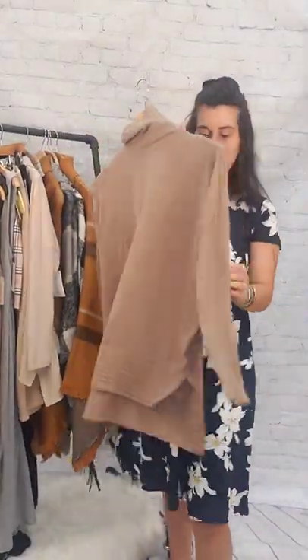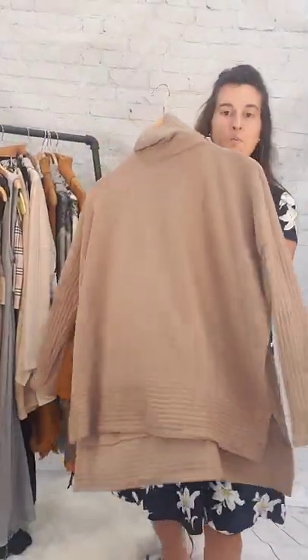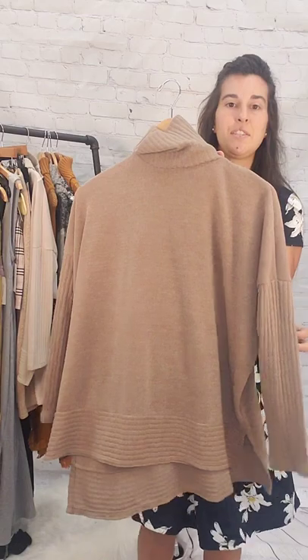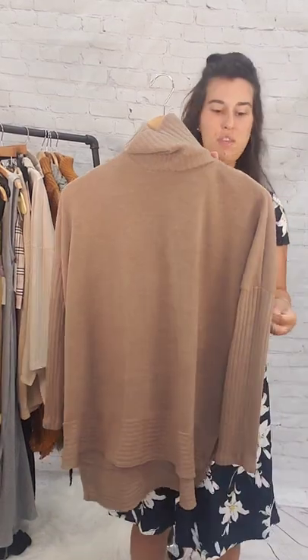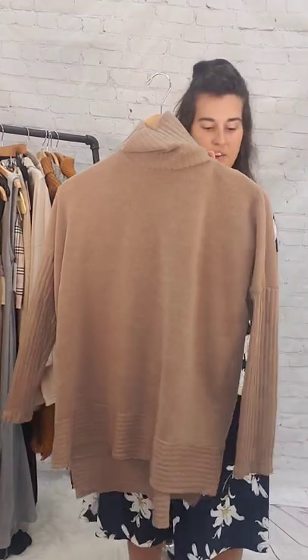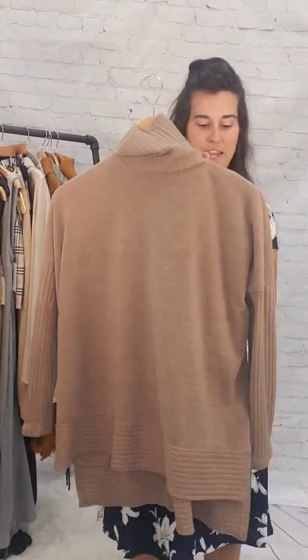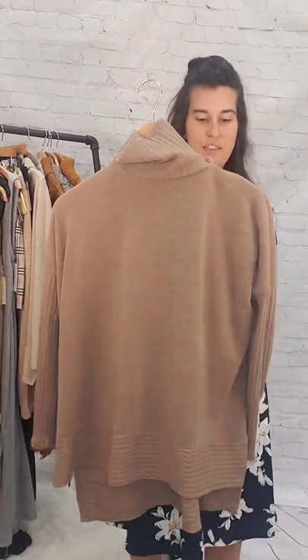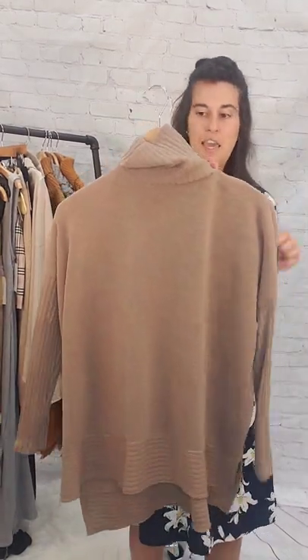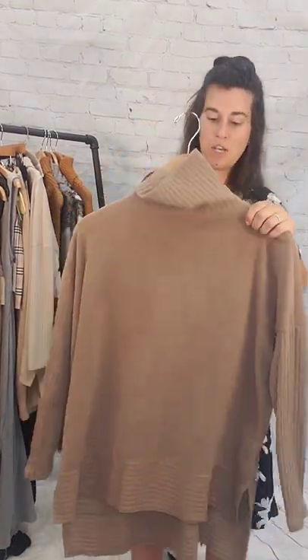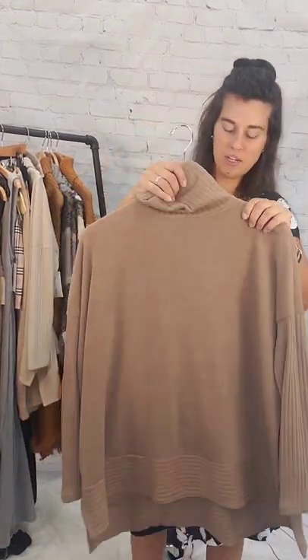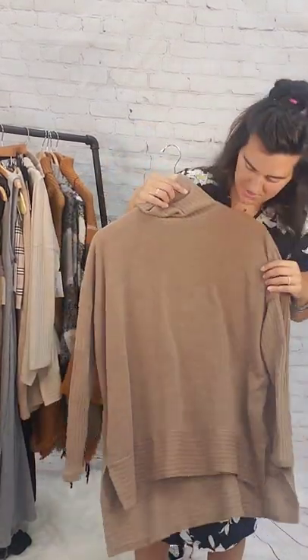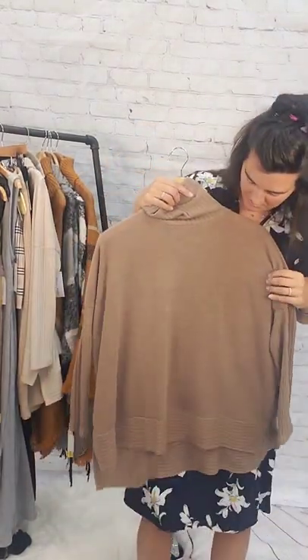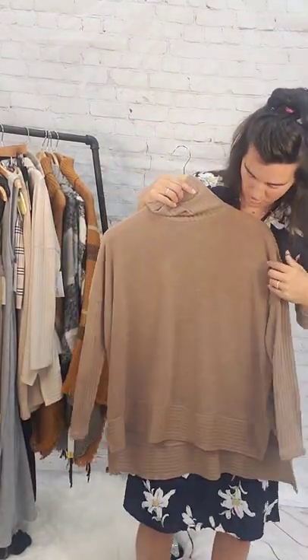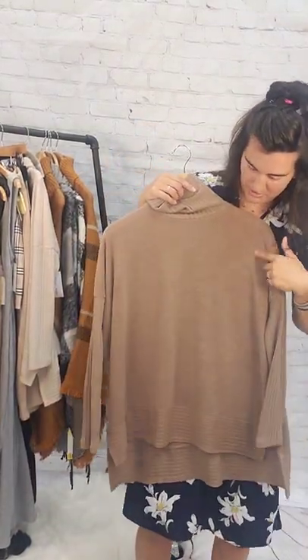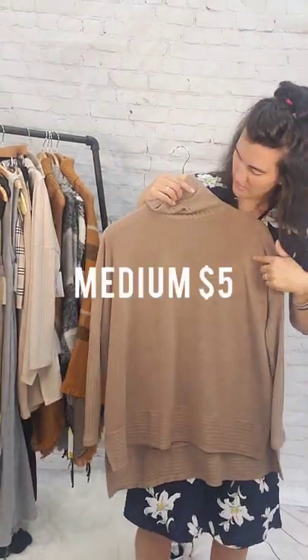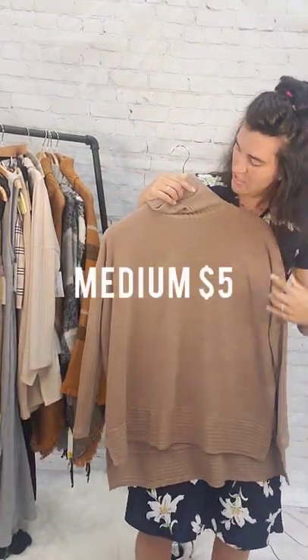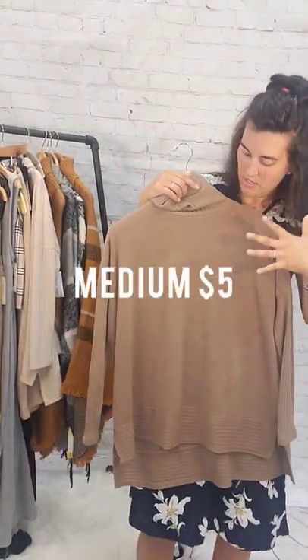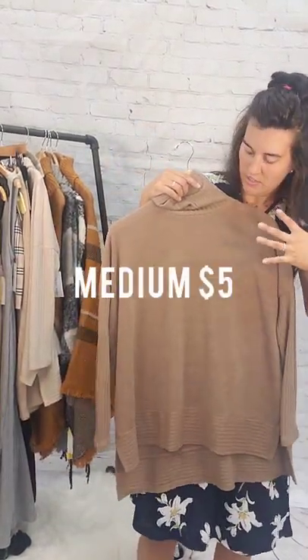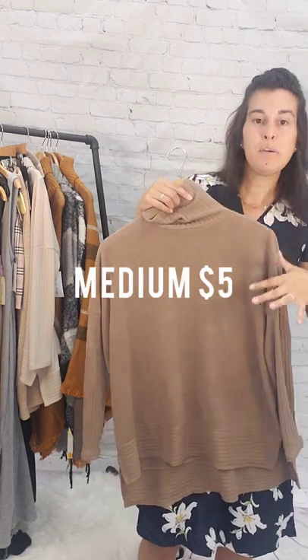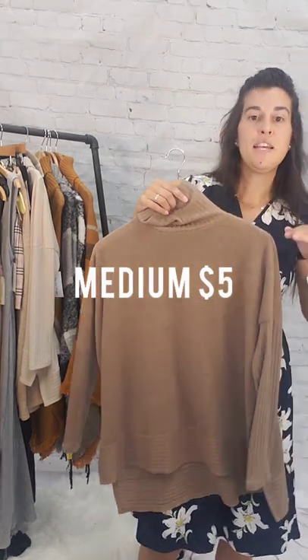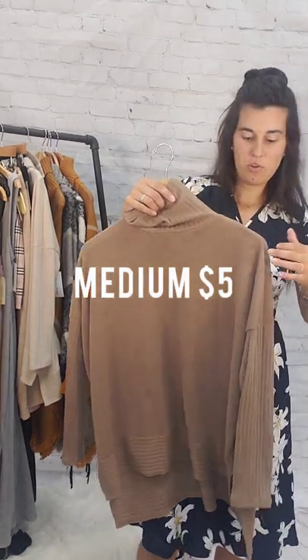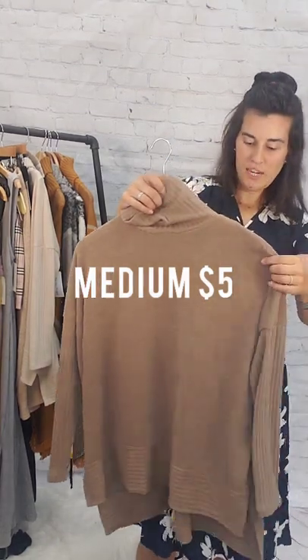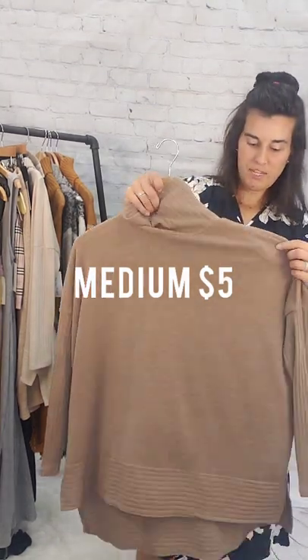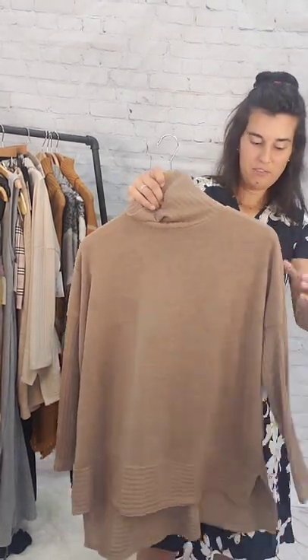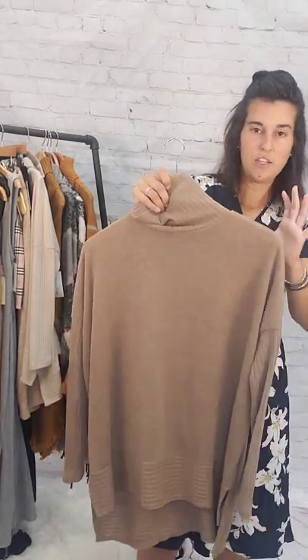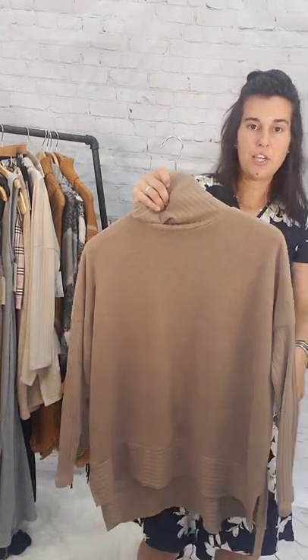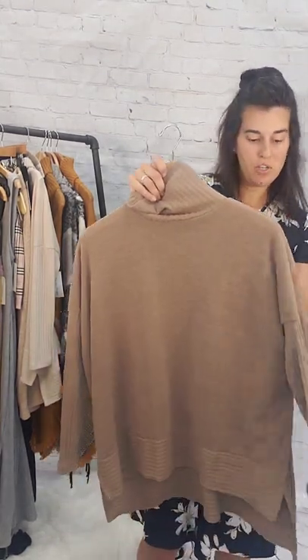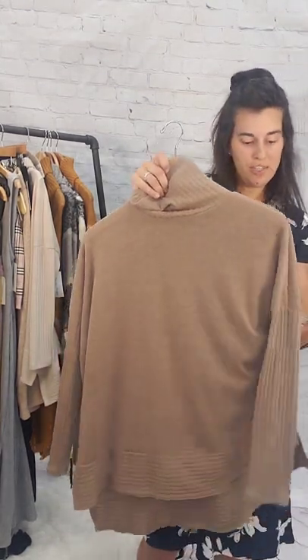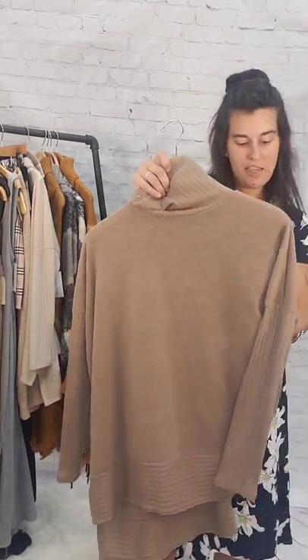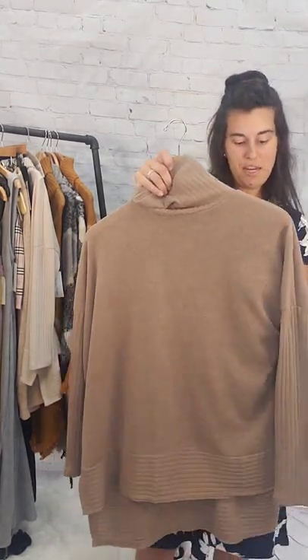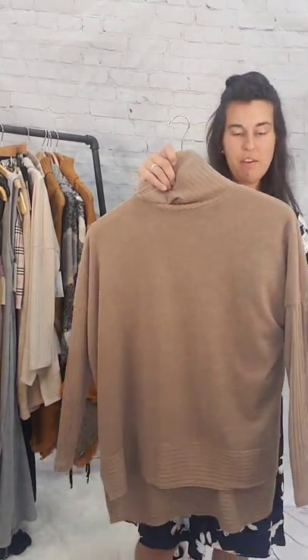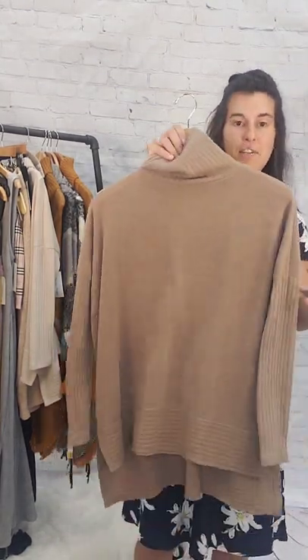Then we've got the same thing in a camel color — more like a dark camel with a hint of green. This is a medium, $5.